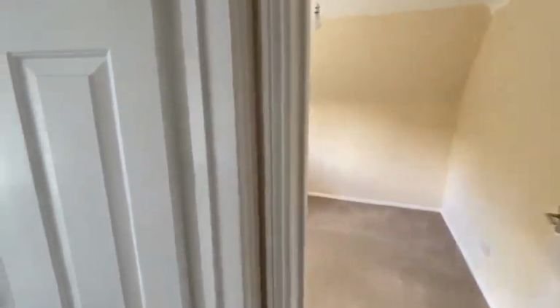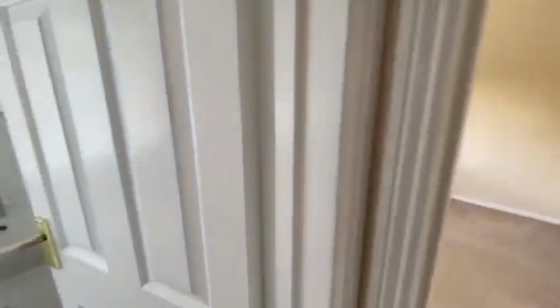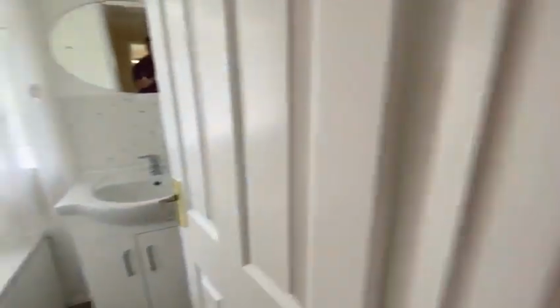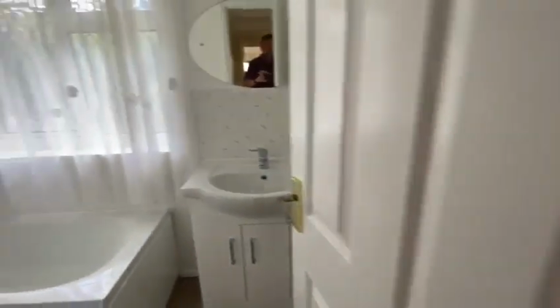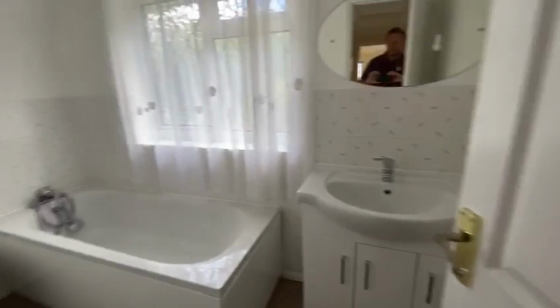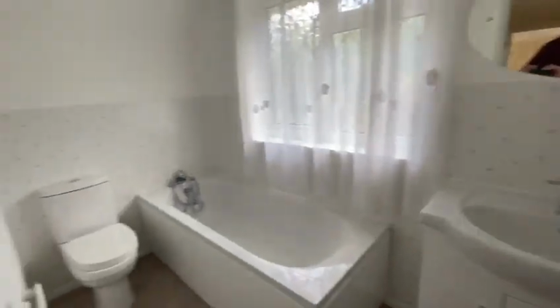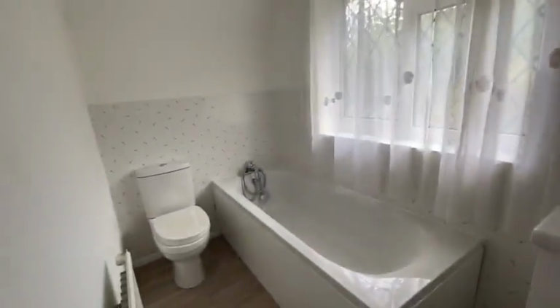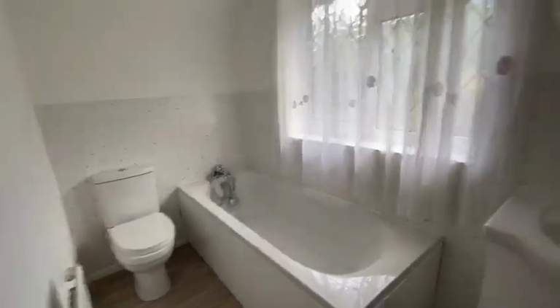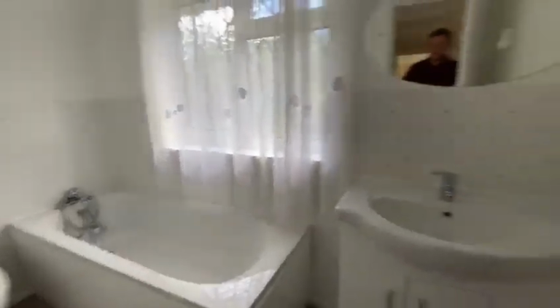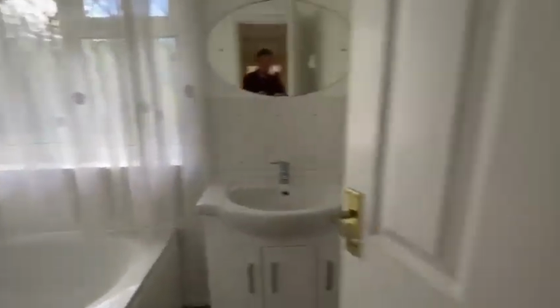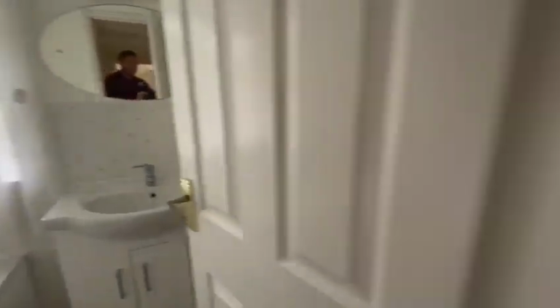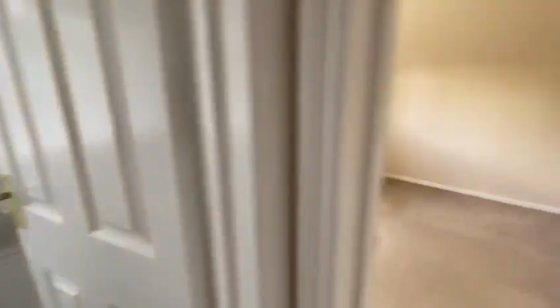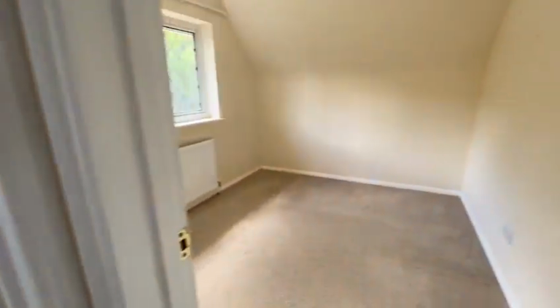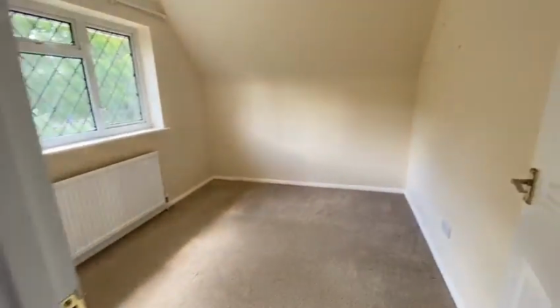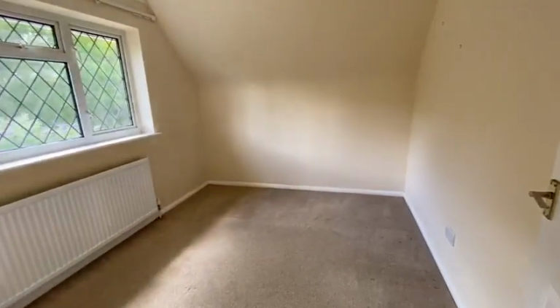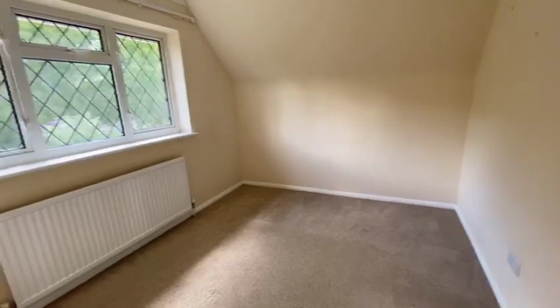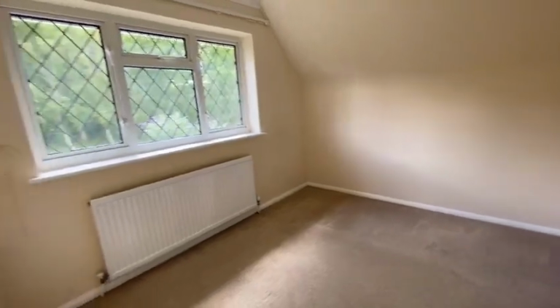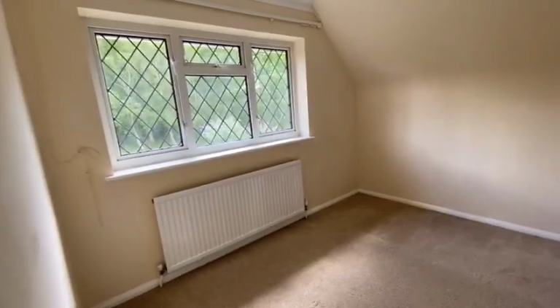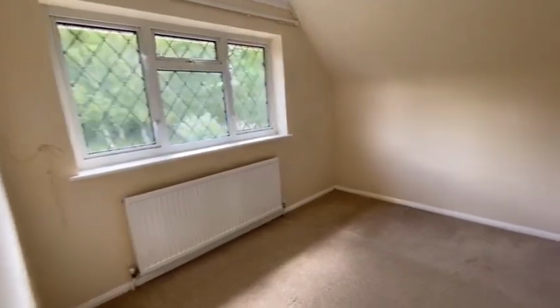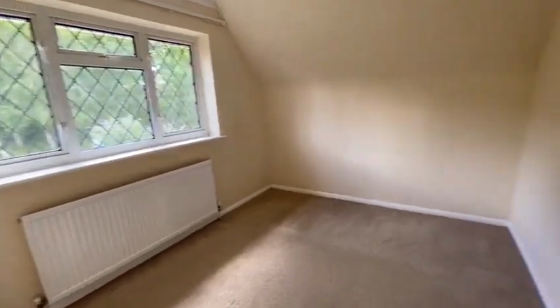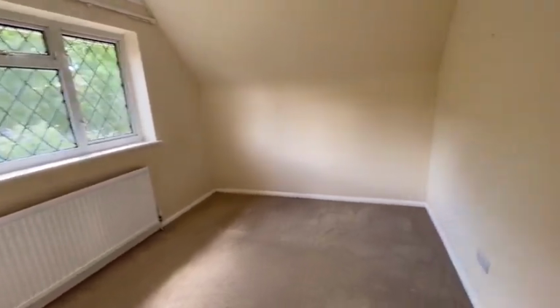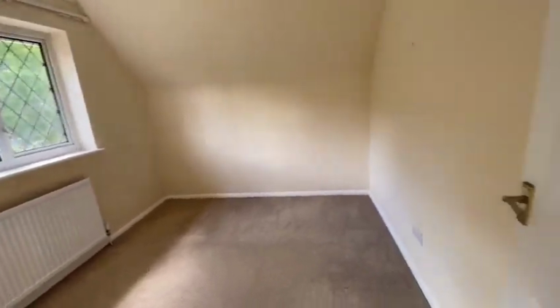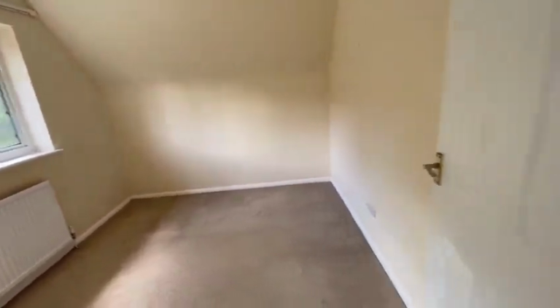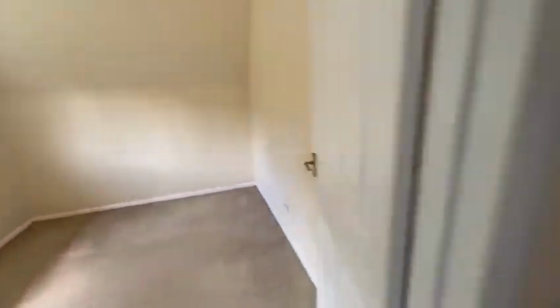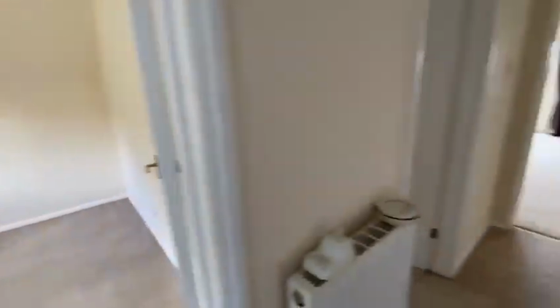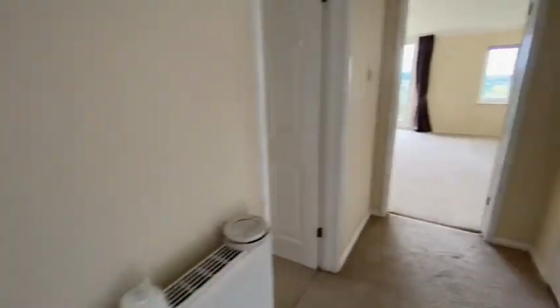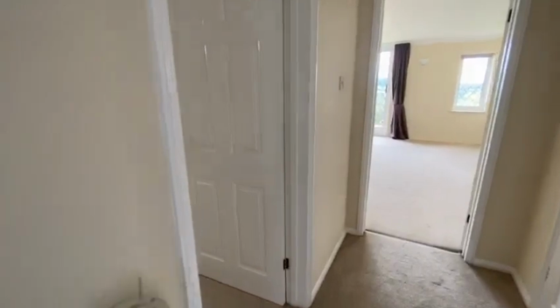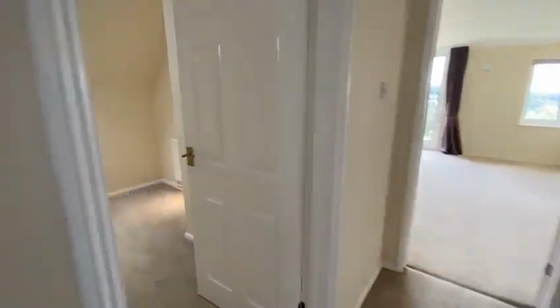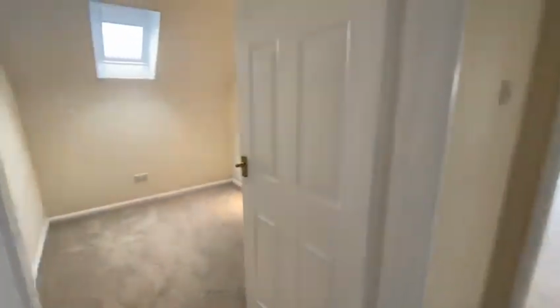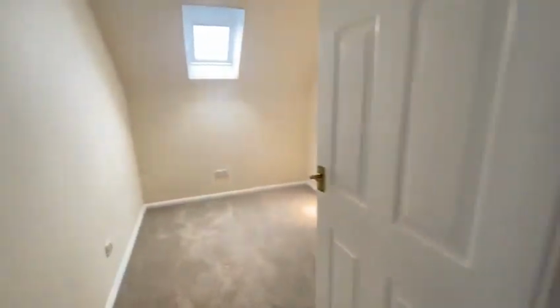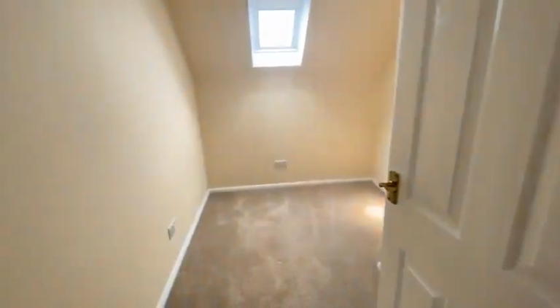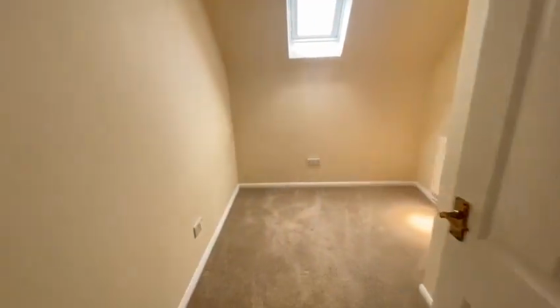This is the family bathroom. Bedroom three. Bedroom two.